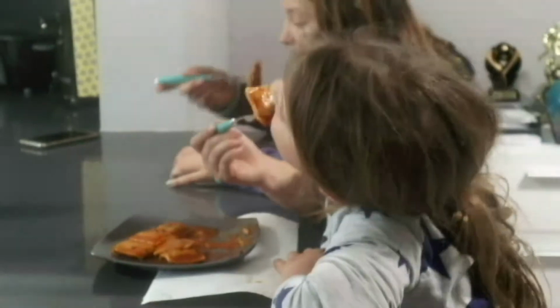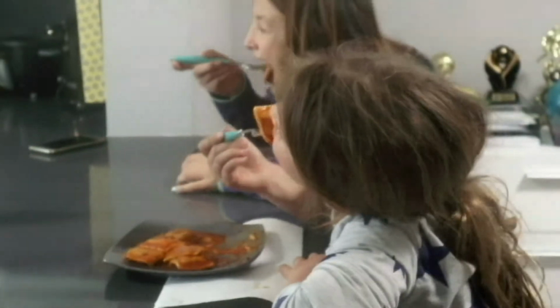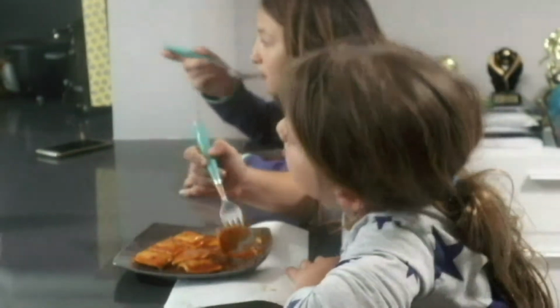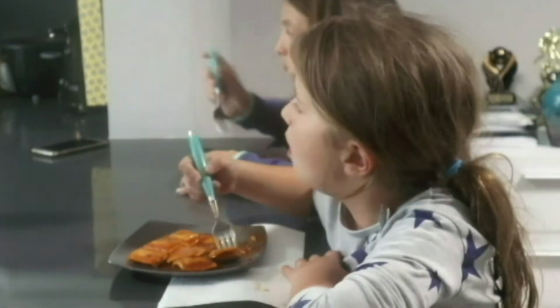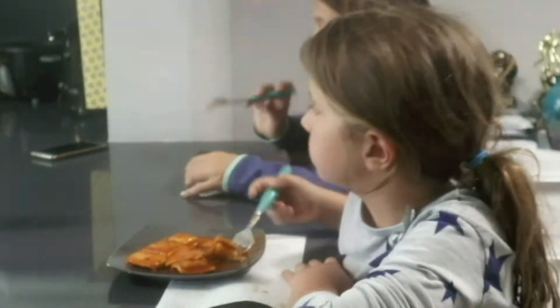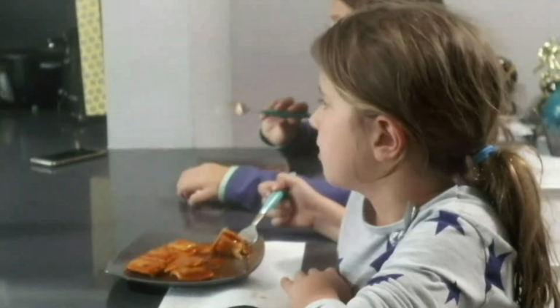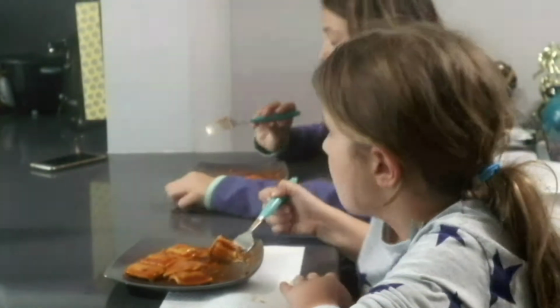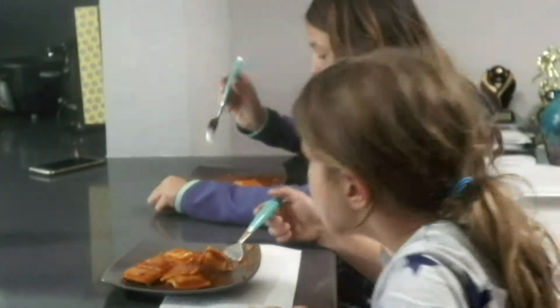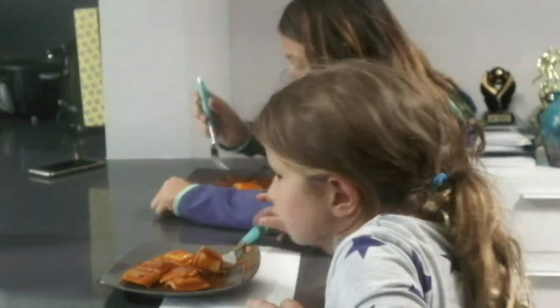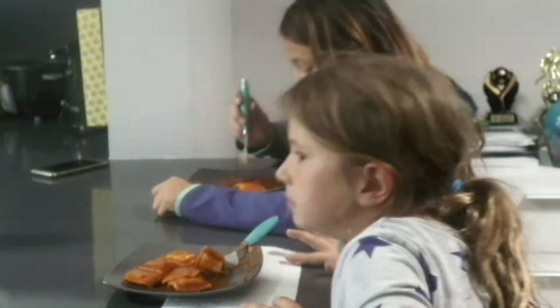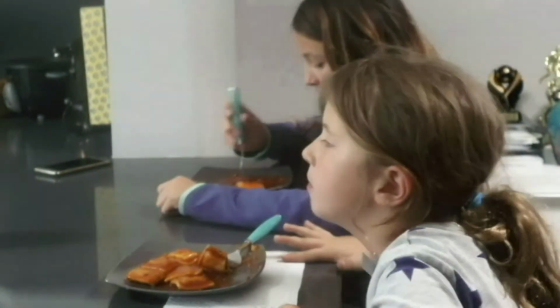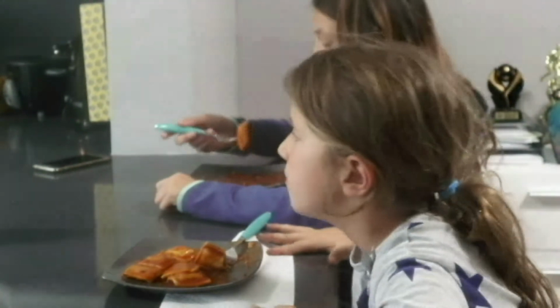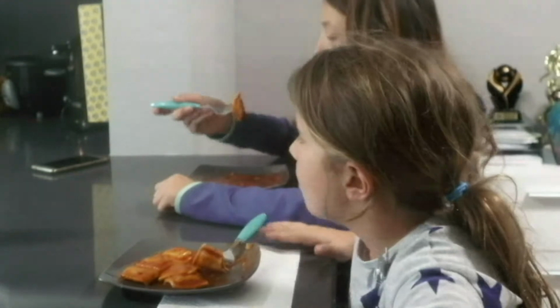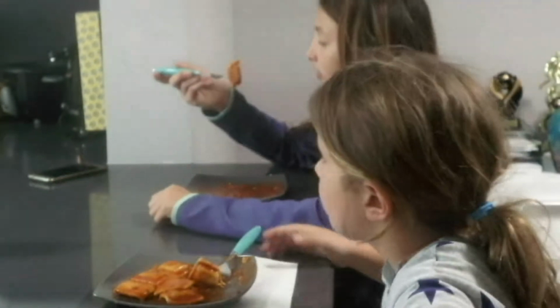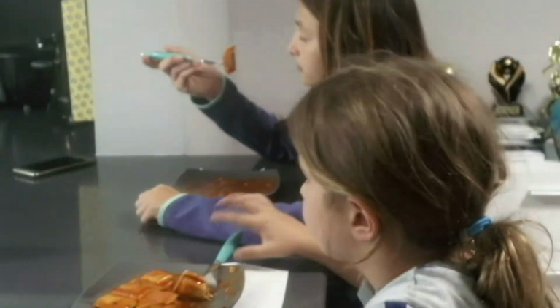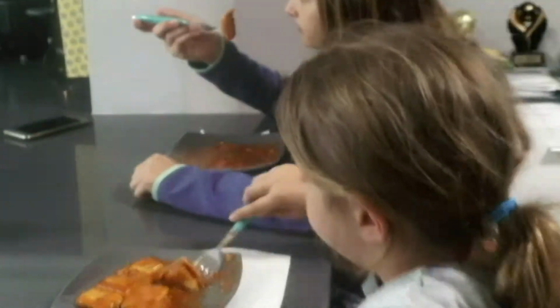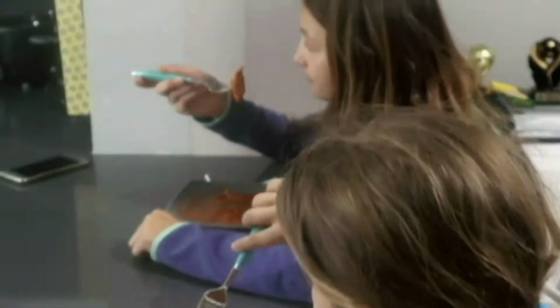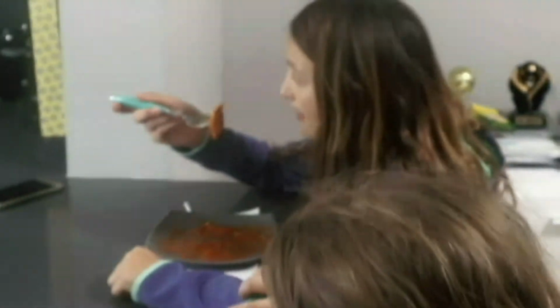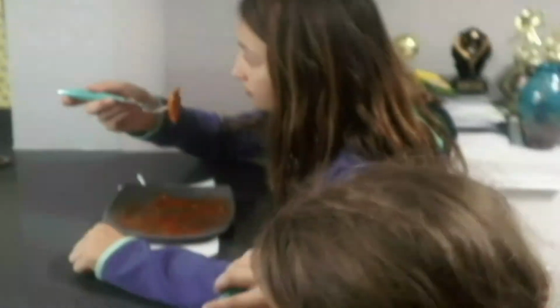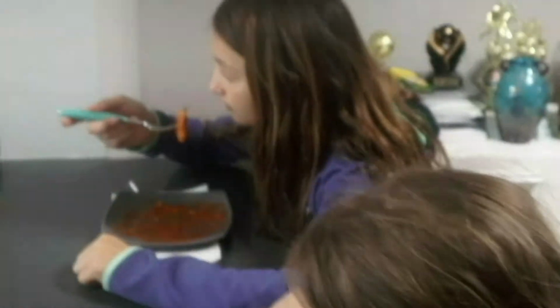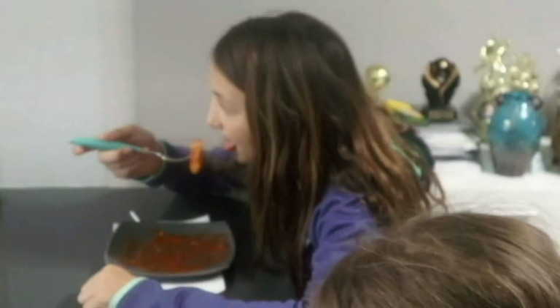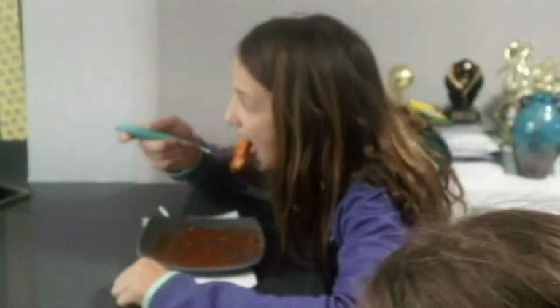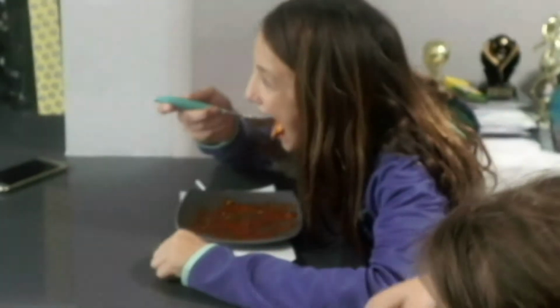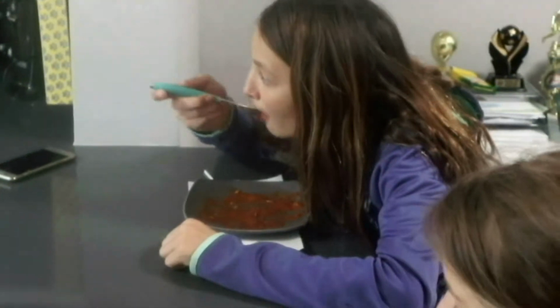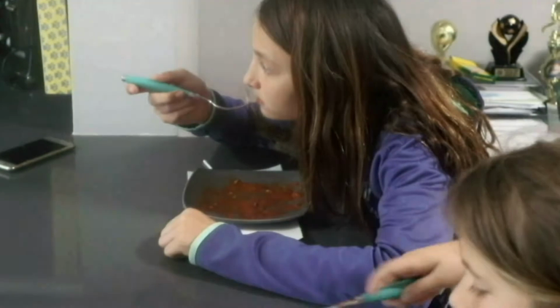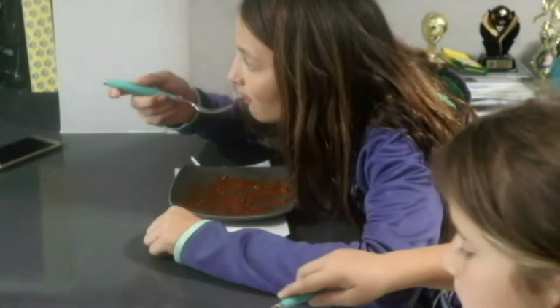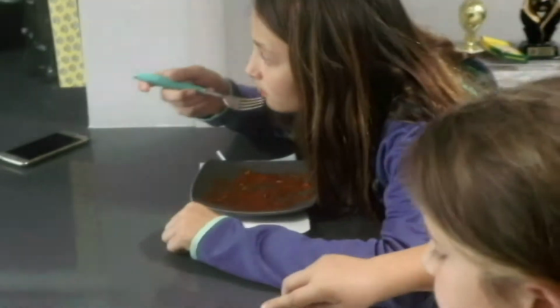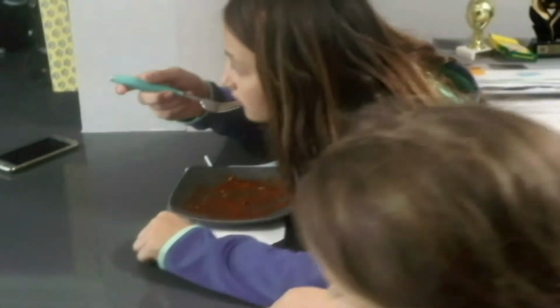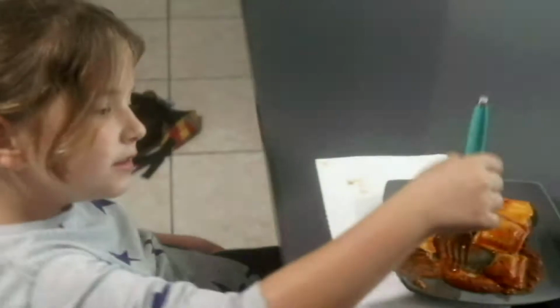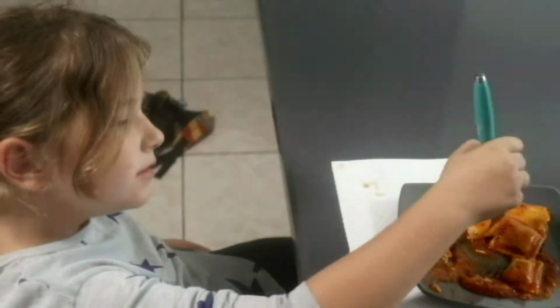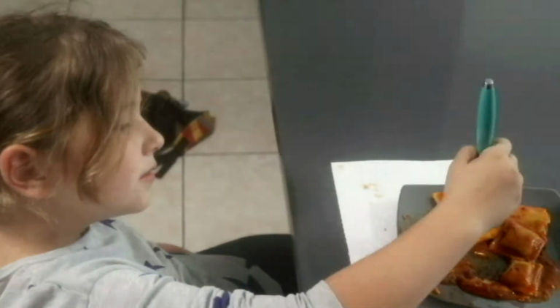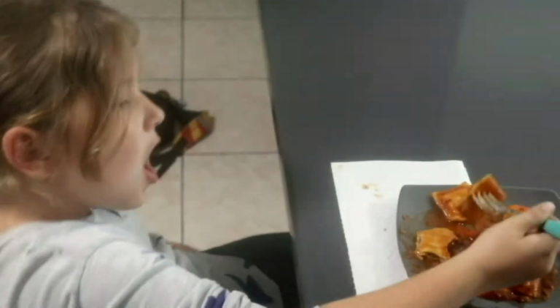Winn-Dixie beef ravioli is not something we normally purchase. In fact, I don't think we ever purchased this. But it did end up in the kitchen dojo, so now we must test.